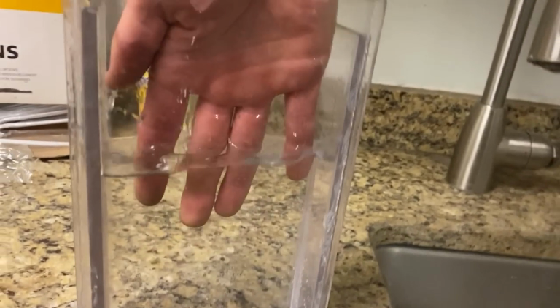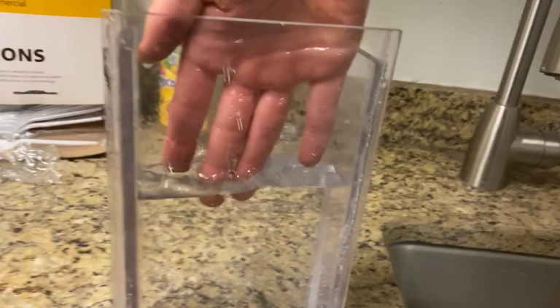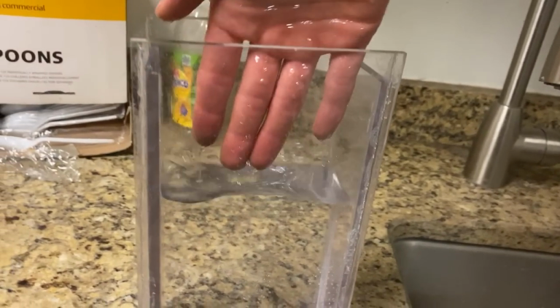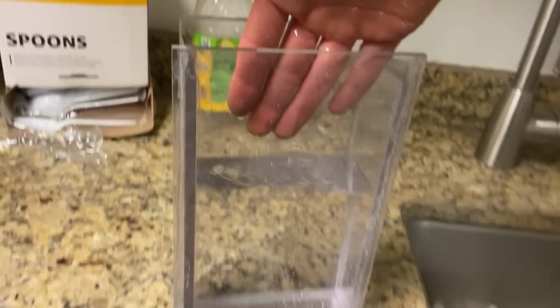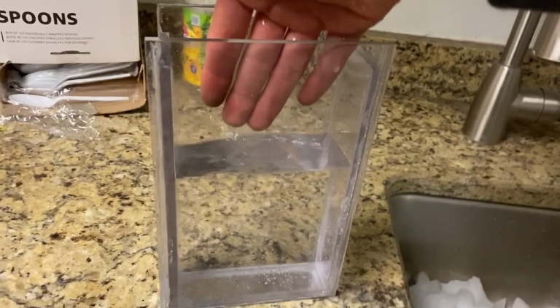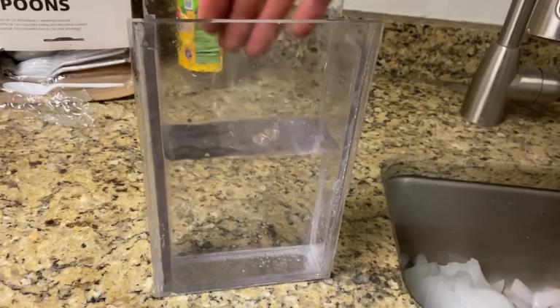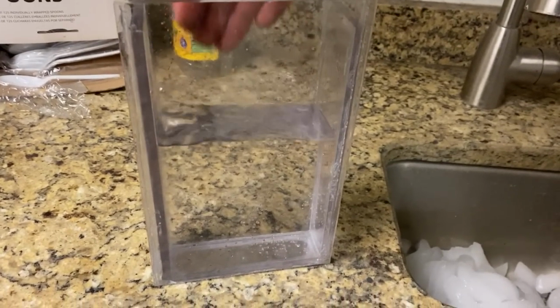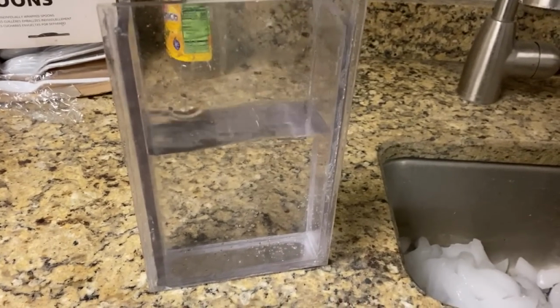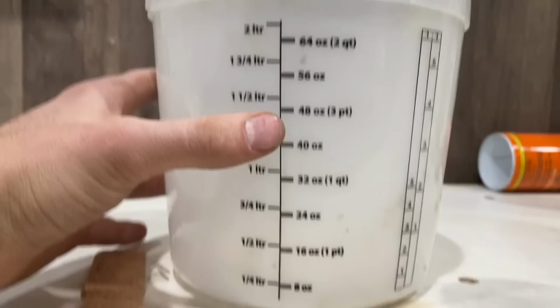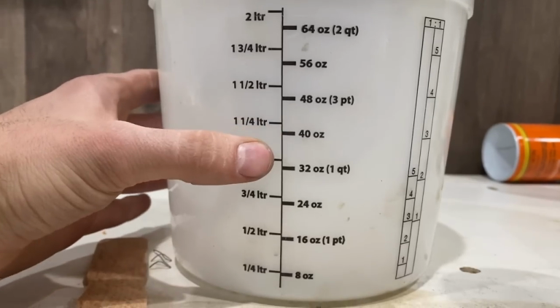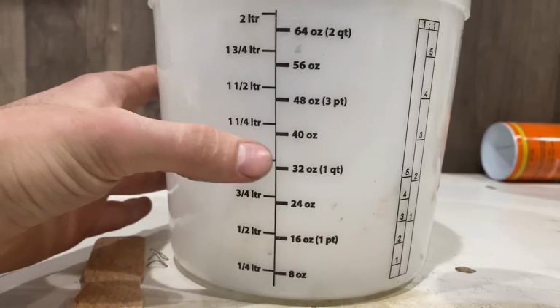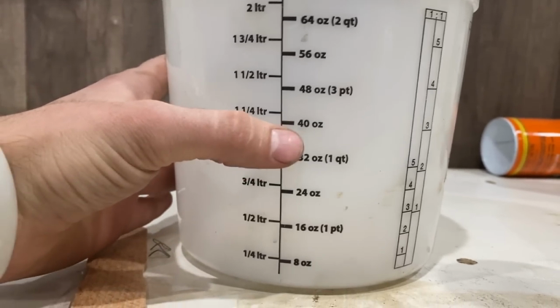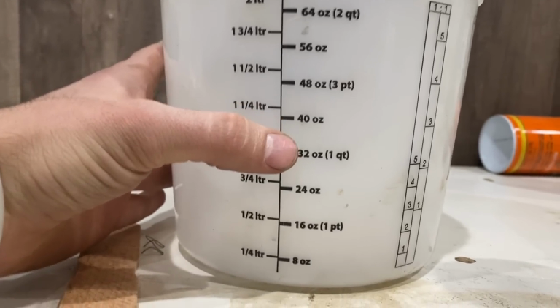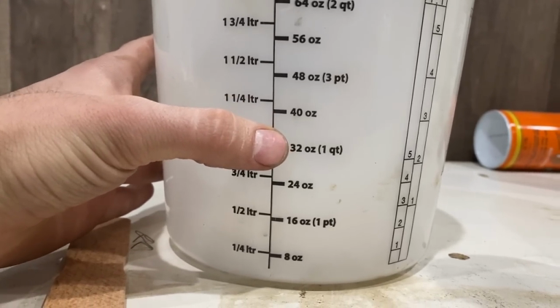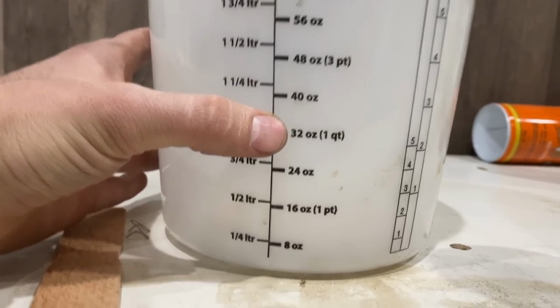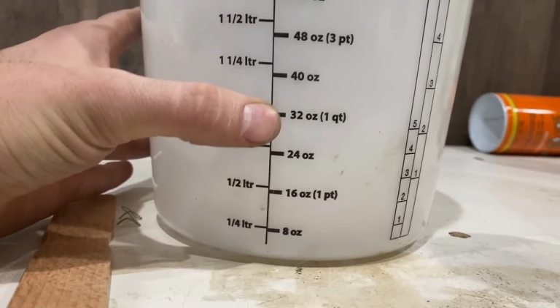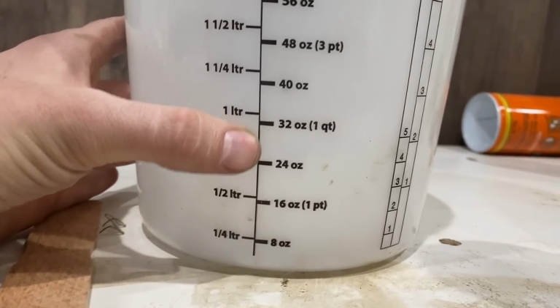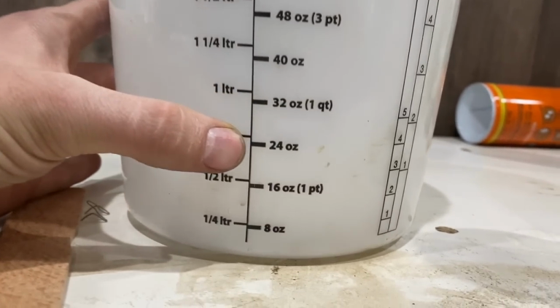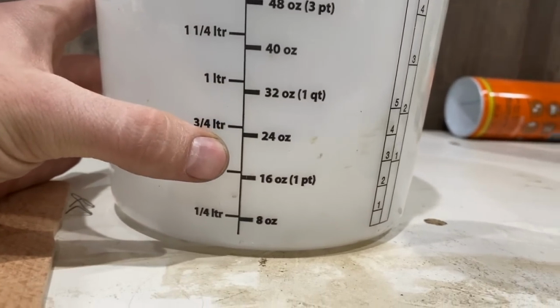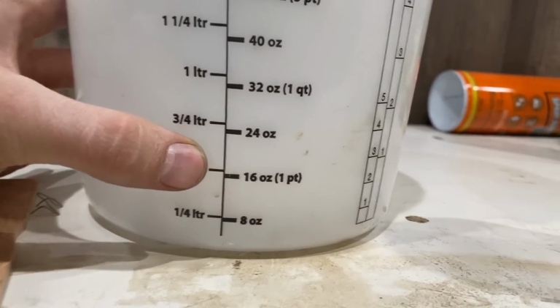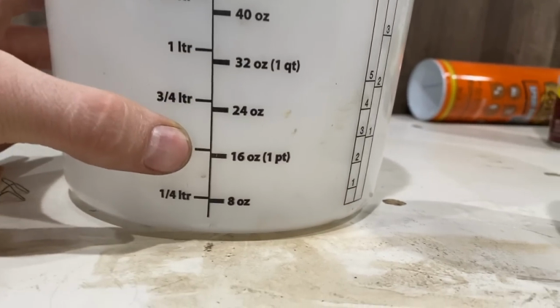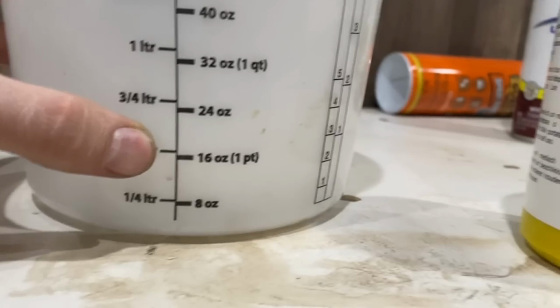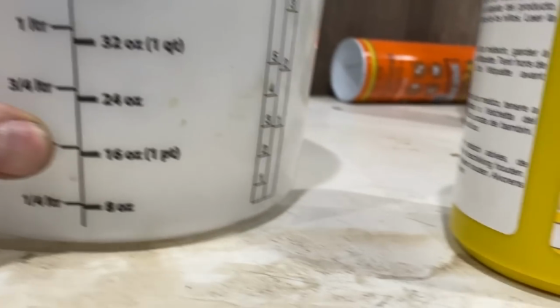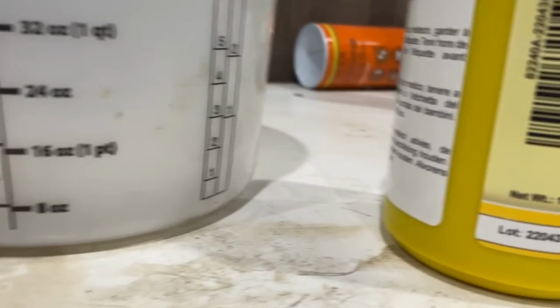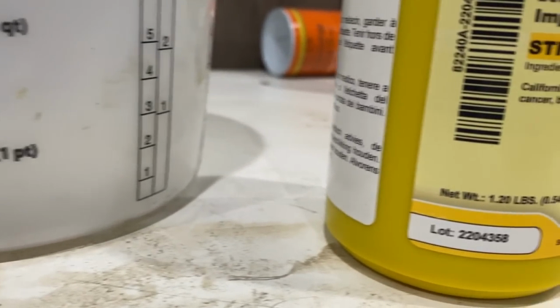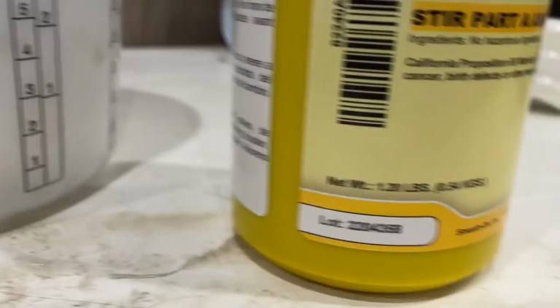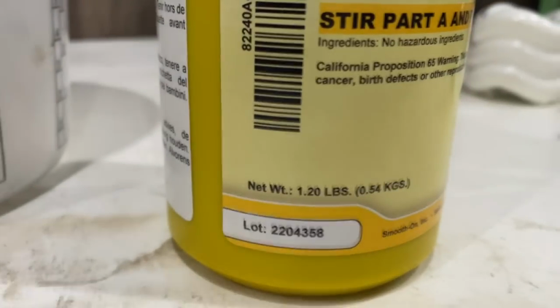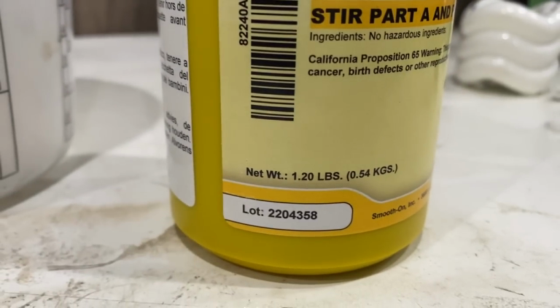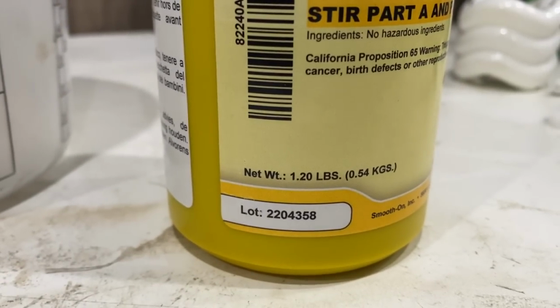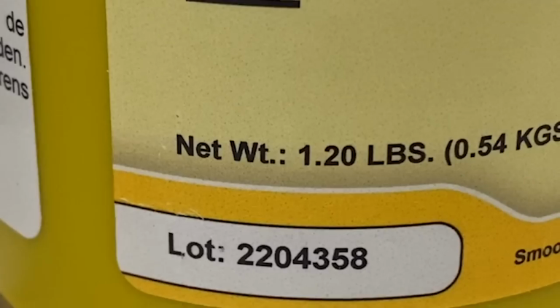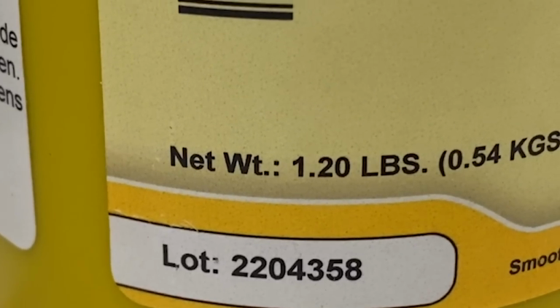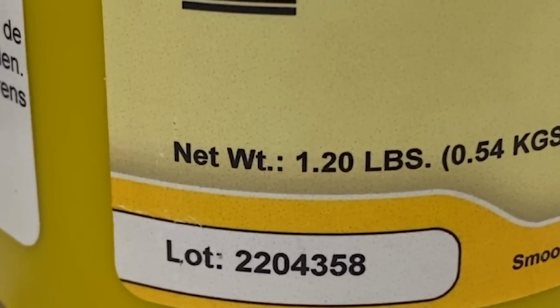Okay, that's how much silicone we need. We need about 32 ounces, so half of that is 16.